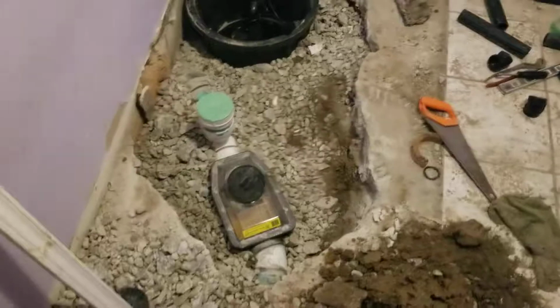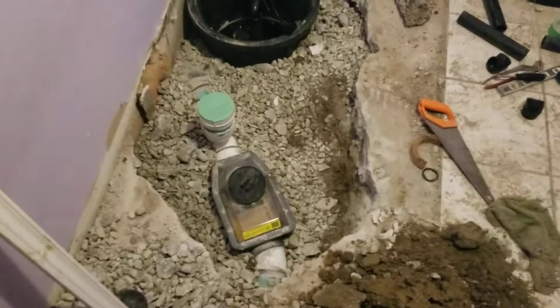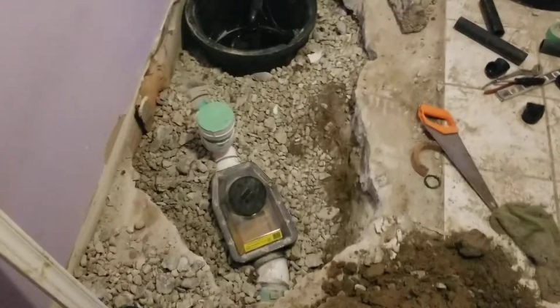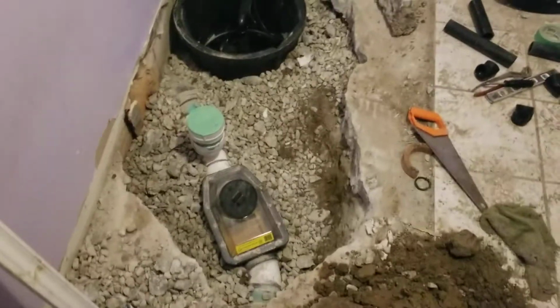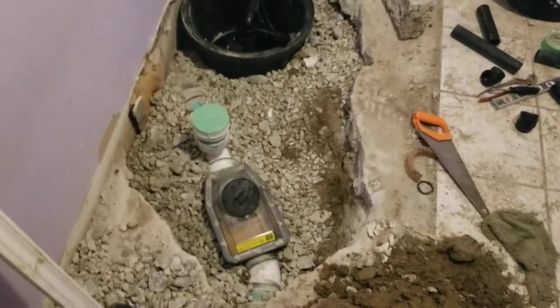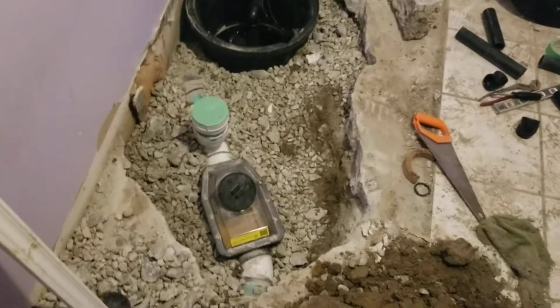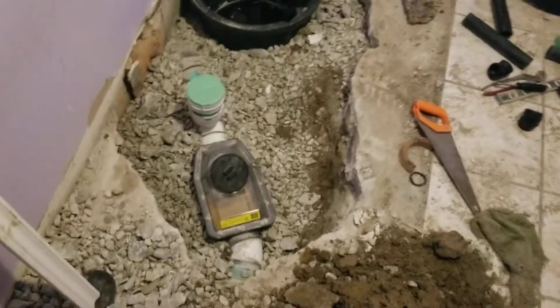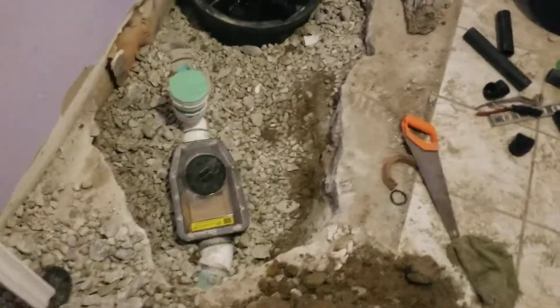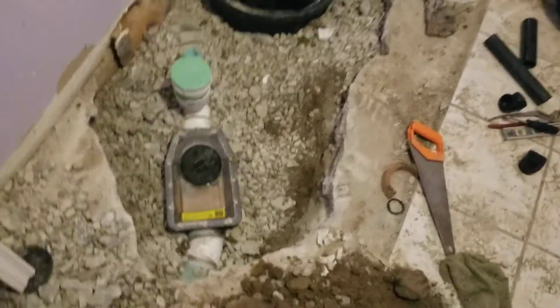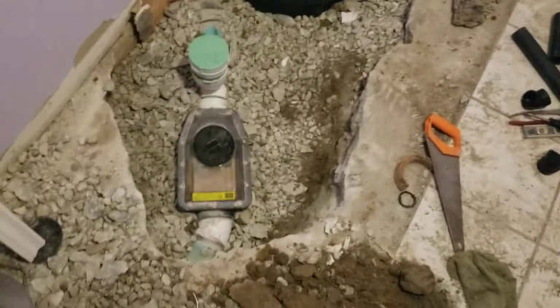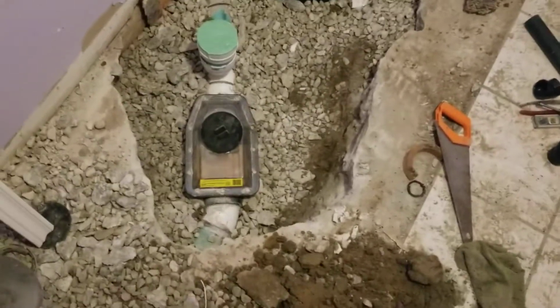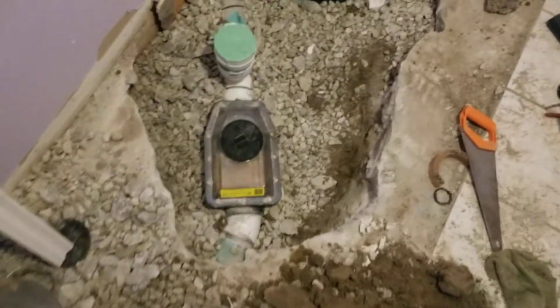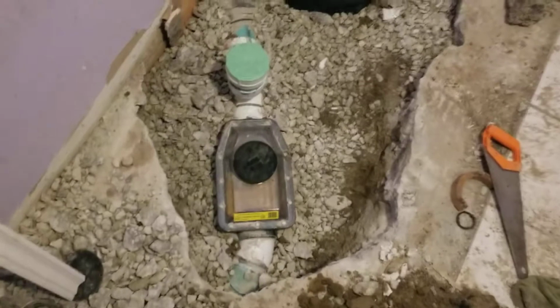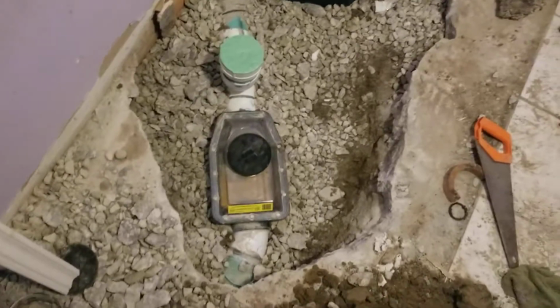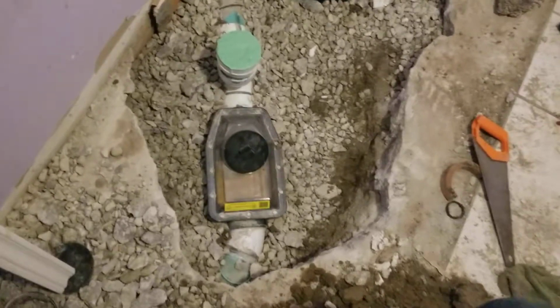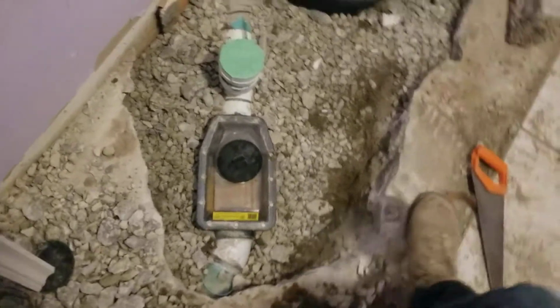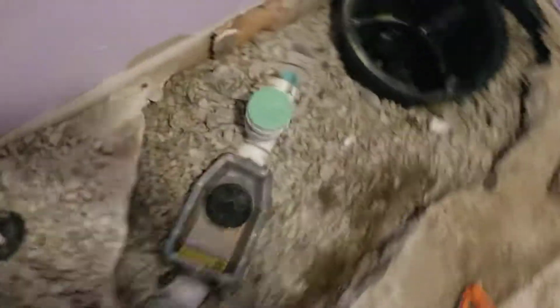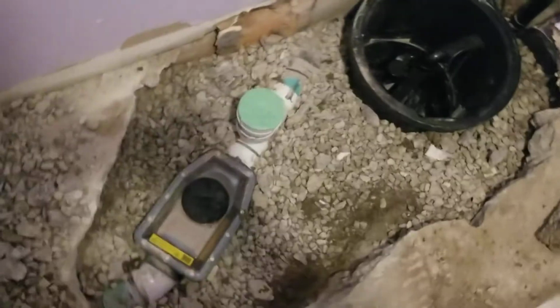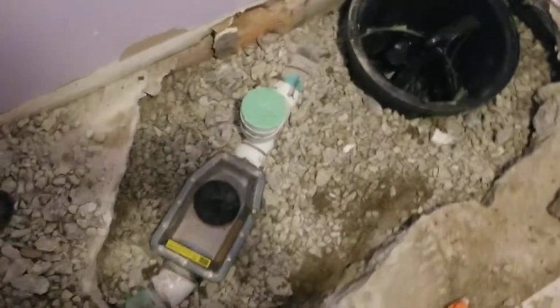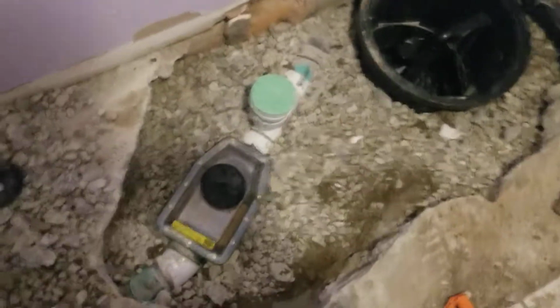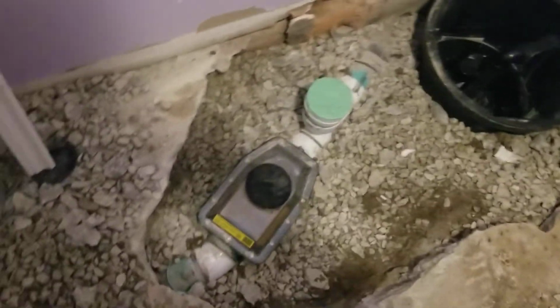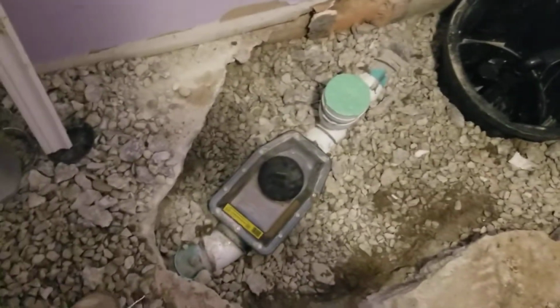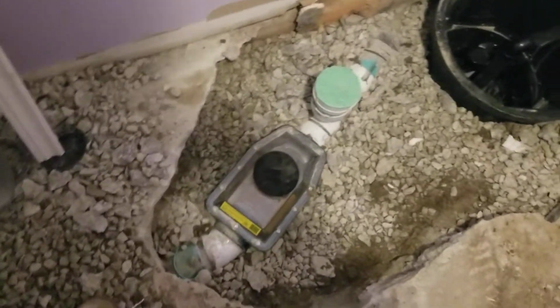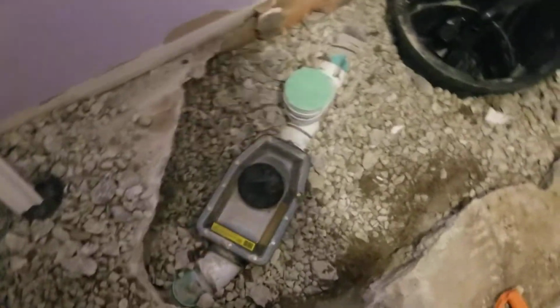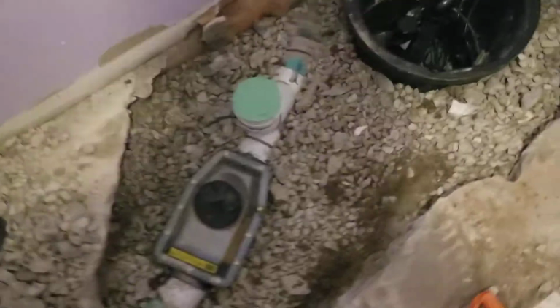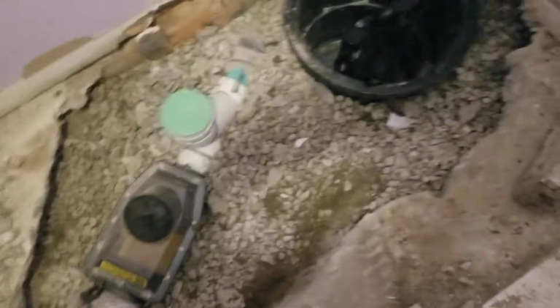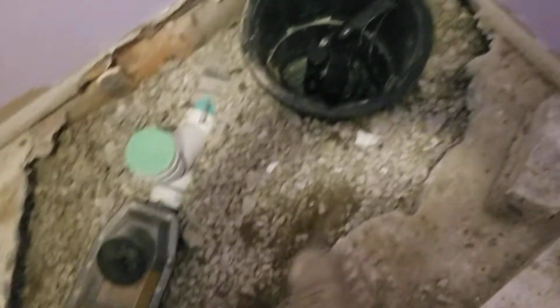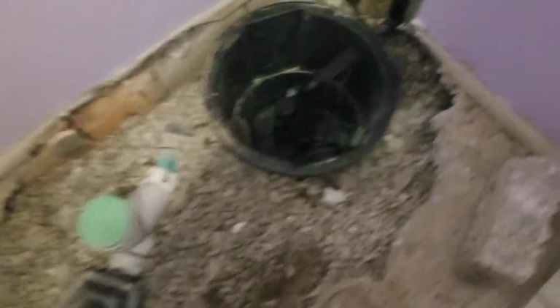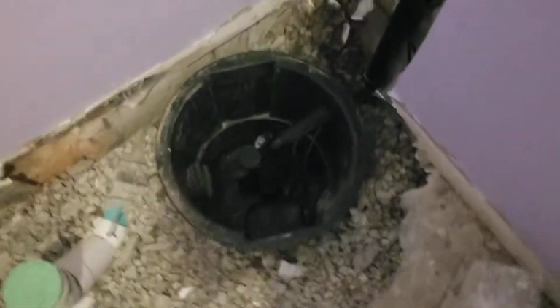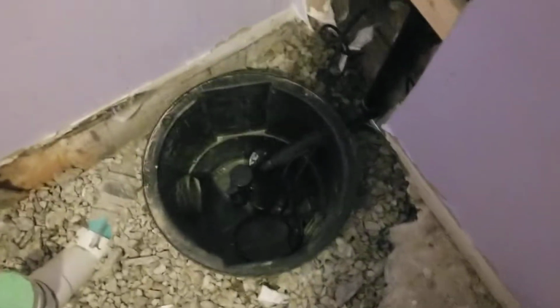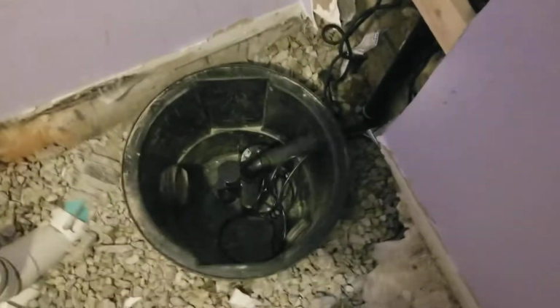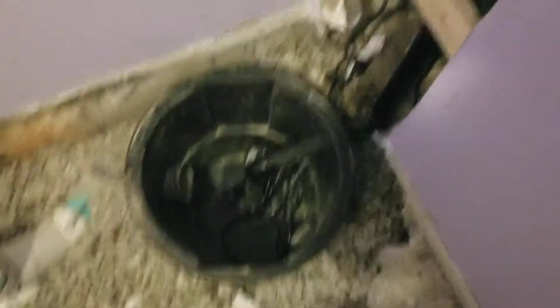Hey guys, Mike from WaterGuard here again. Today we have successfully installed the backwater valve at the property in Toronto — they had a backup from the city sewer here. We also installed a sump pump for the property owner.